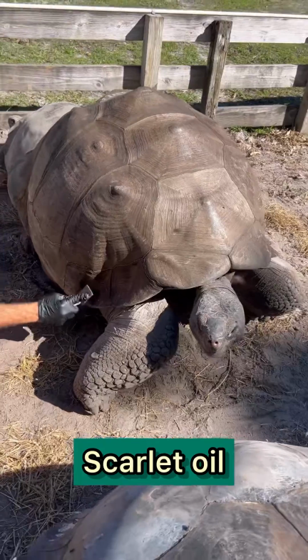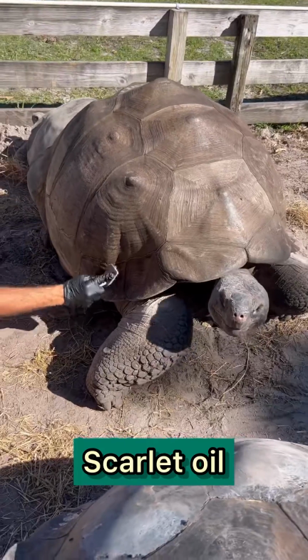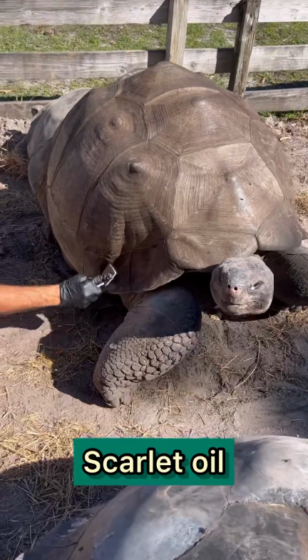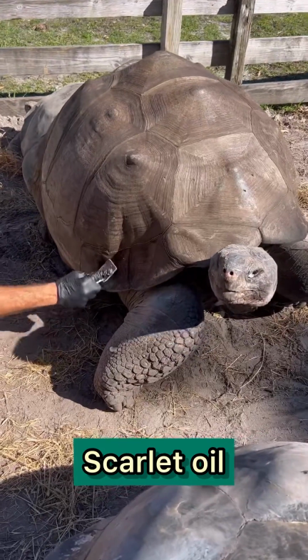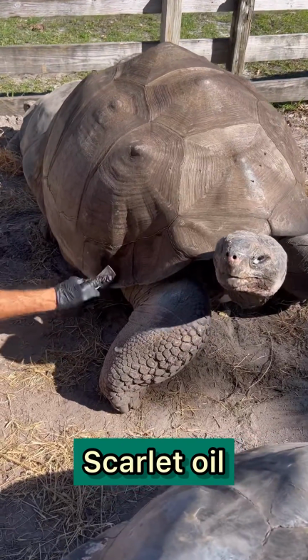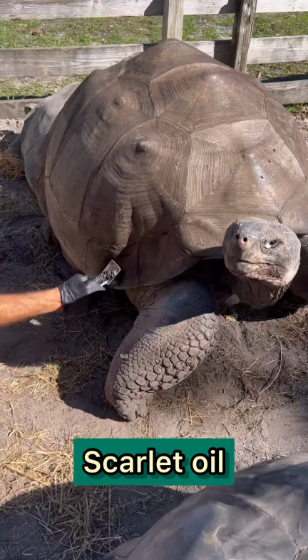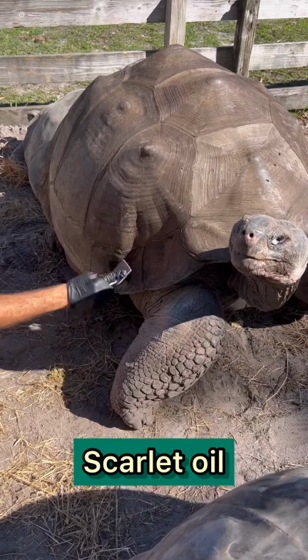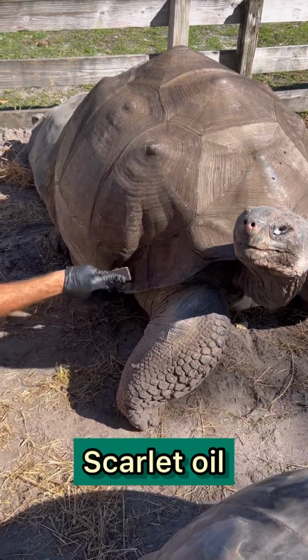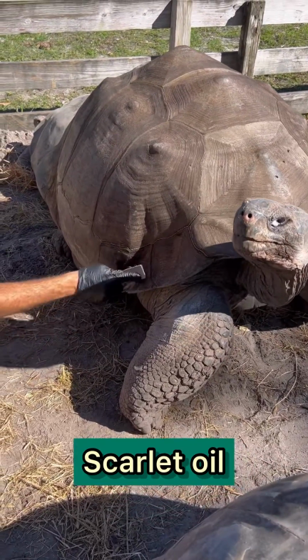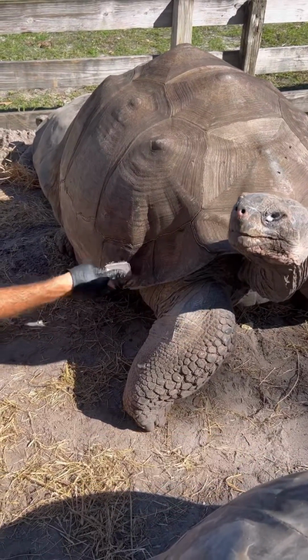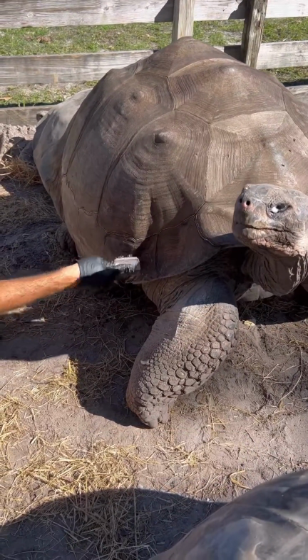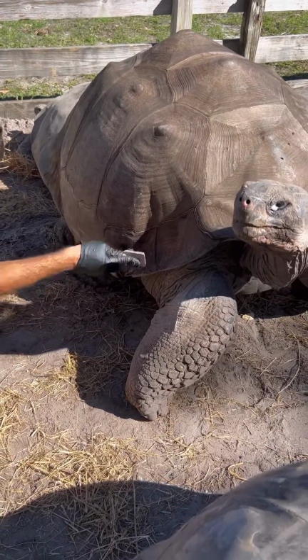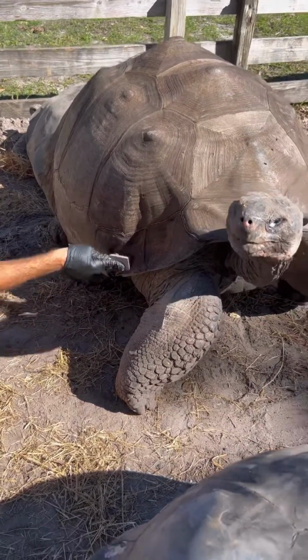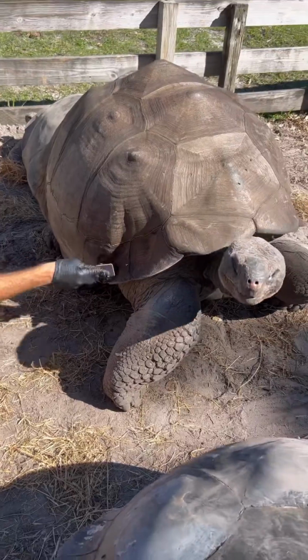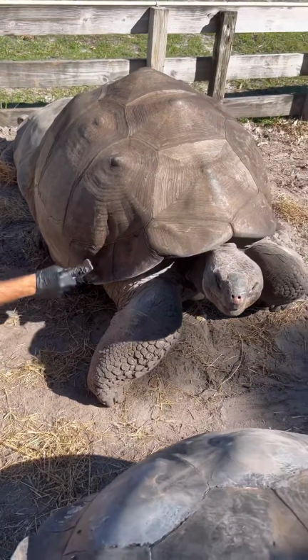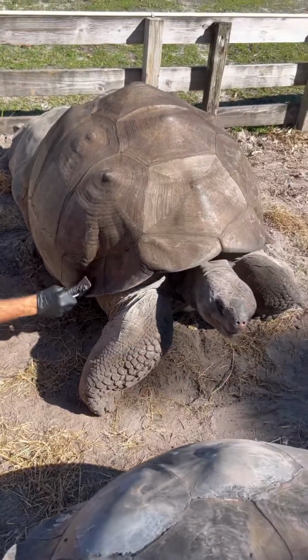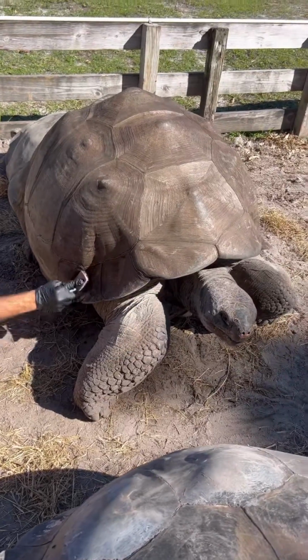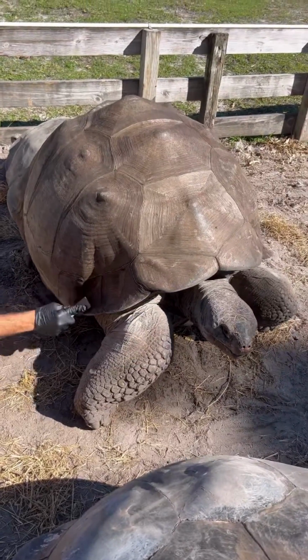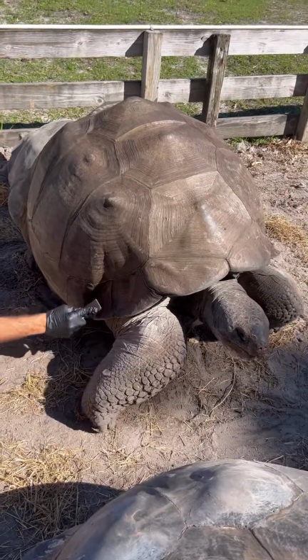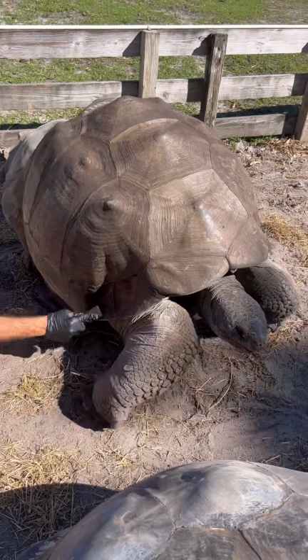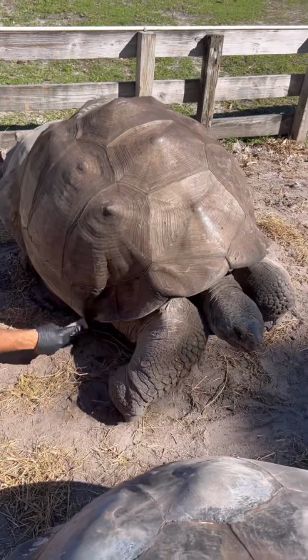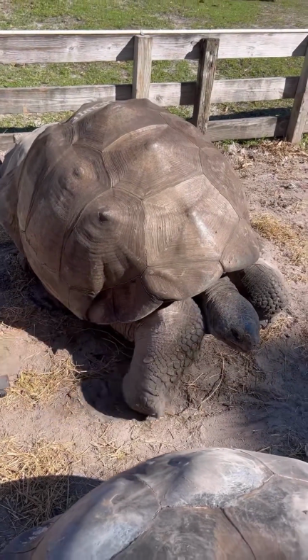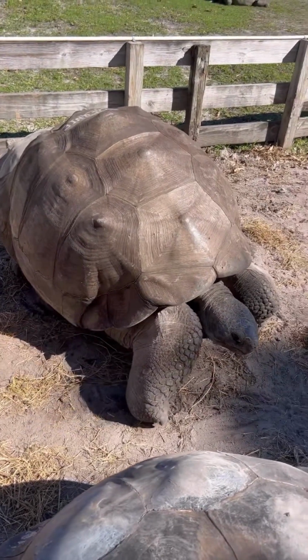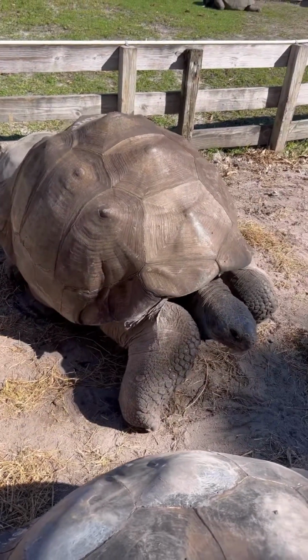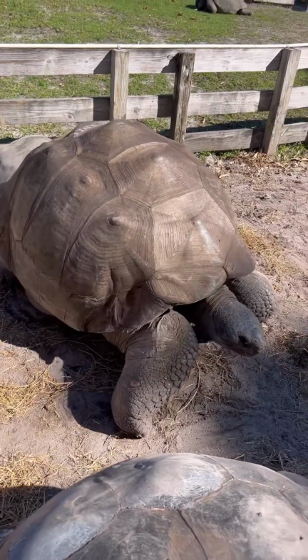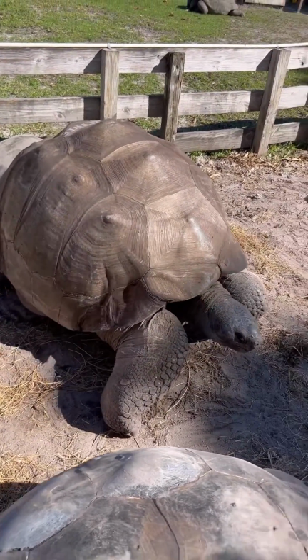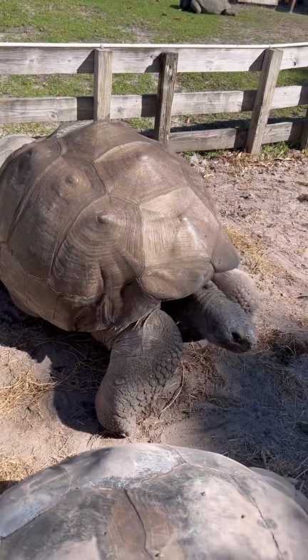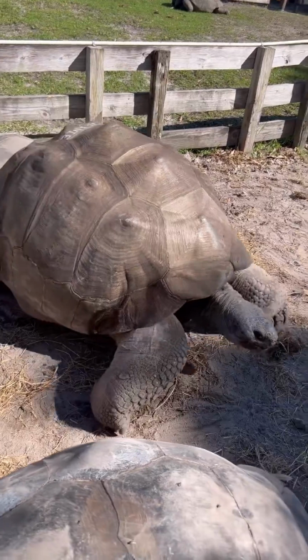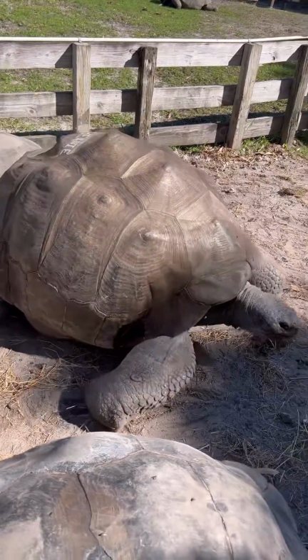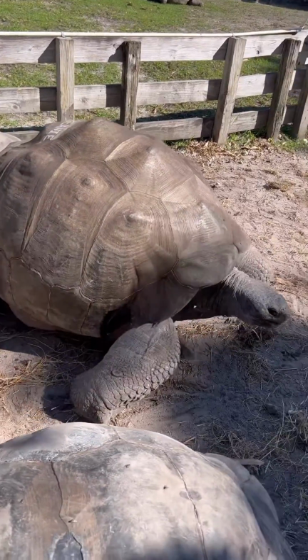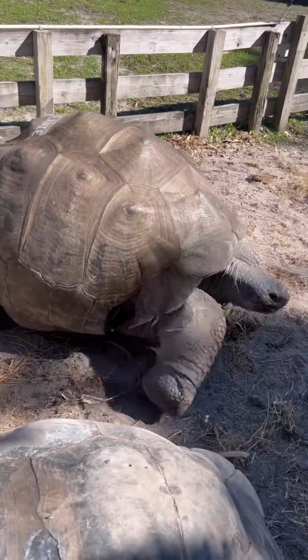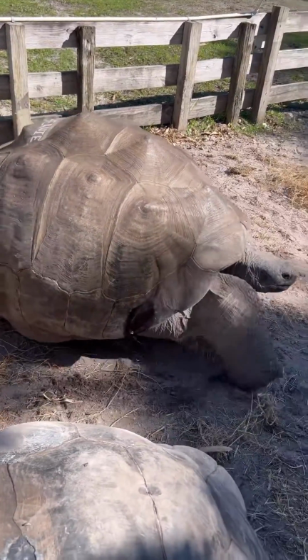And we use this scarlet oil. It's an antifungal, it's an antibacterial, and I like it because it has an oily substance to it. It actually has mineral oil in it, and it stays on their shell a while, and that's what helps cure that fungus.